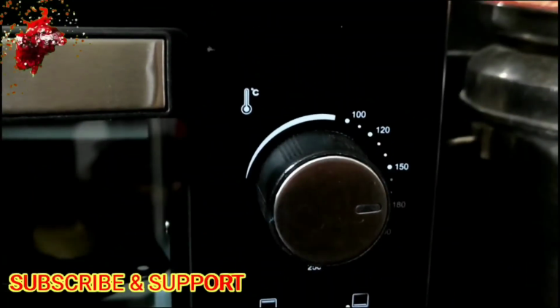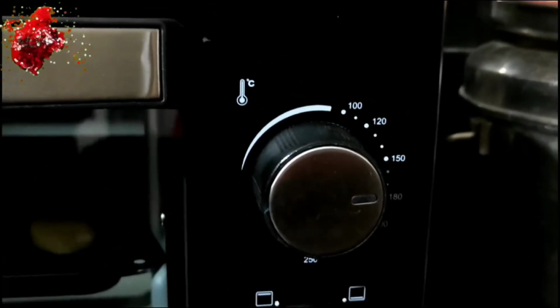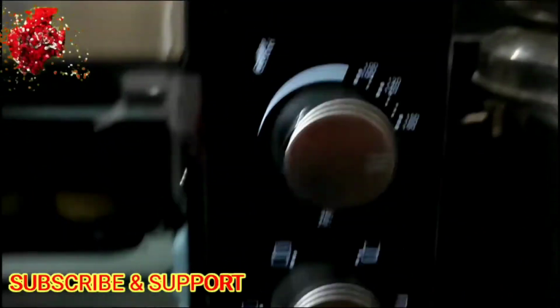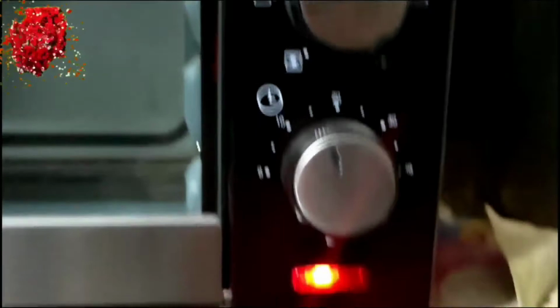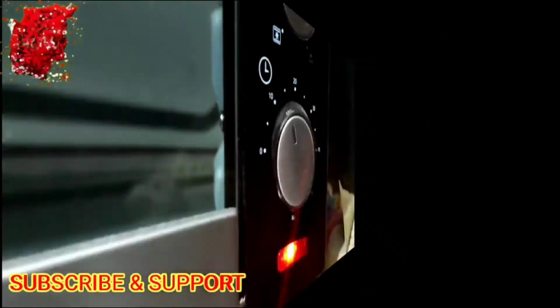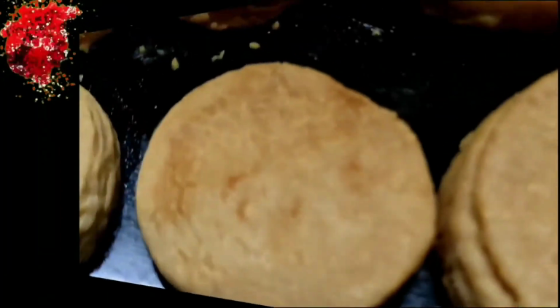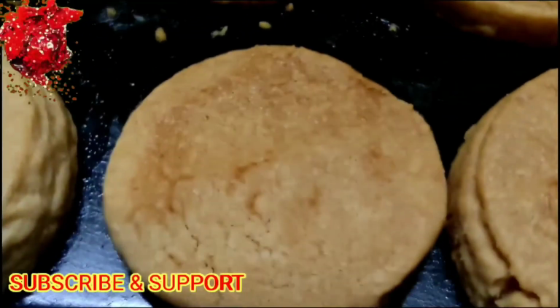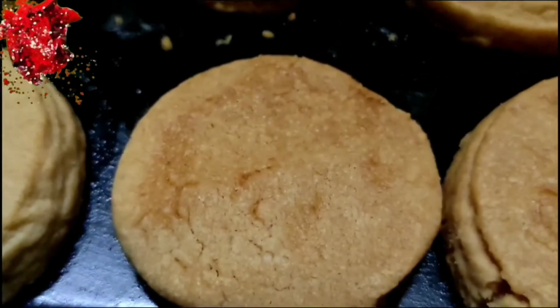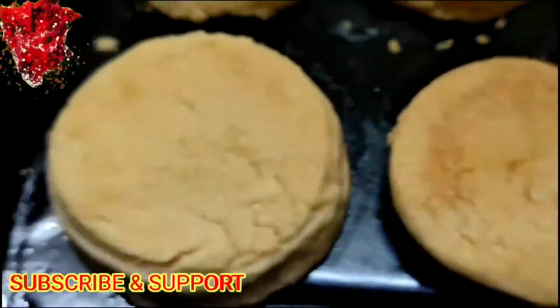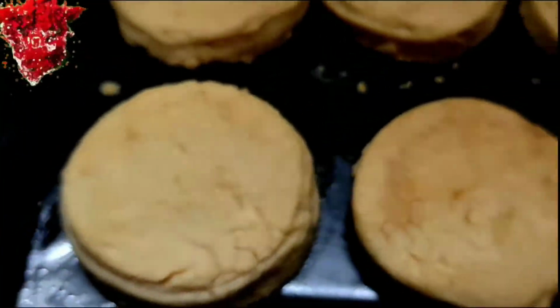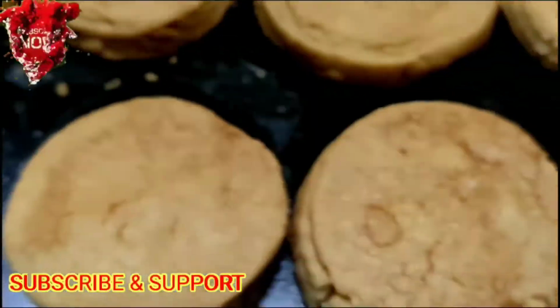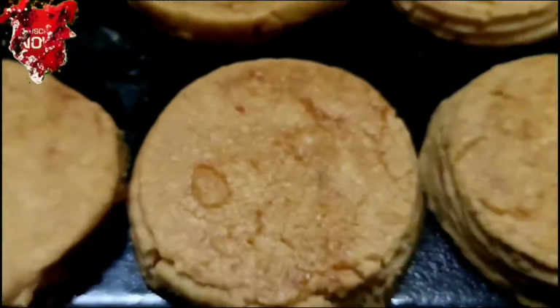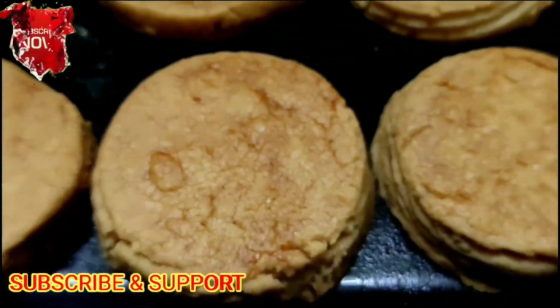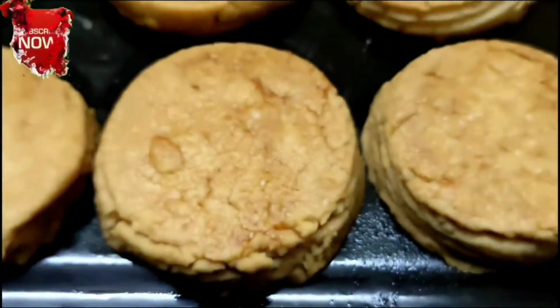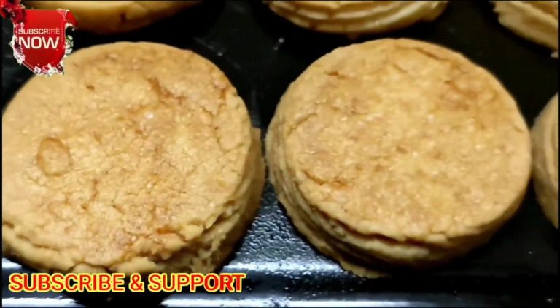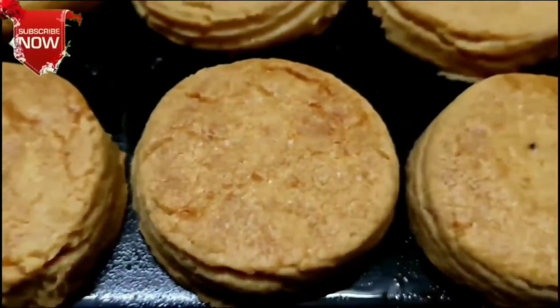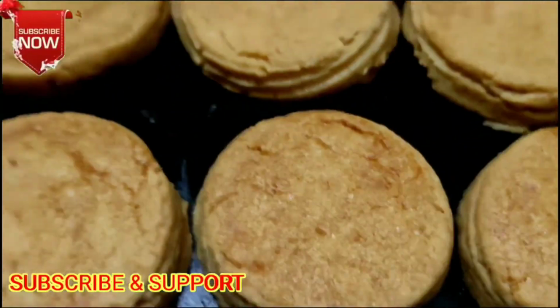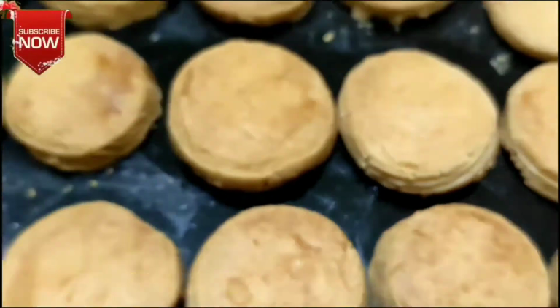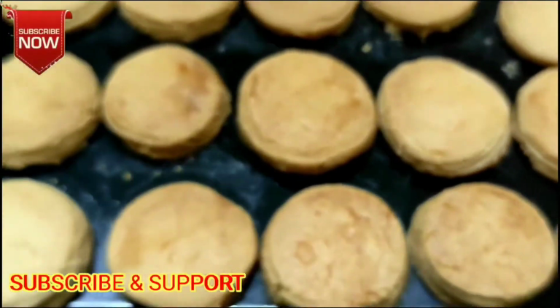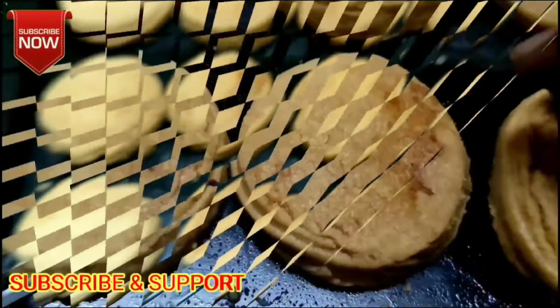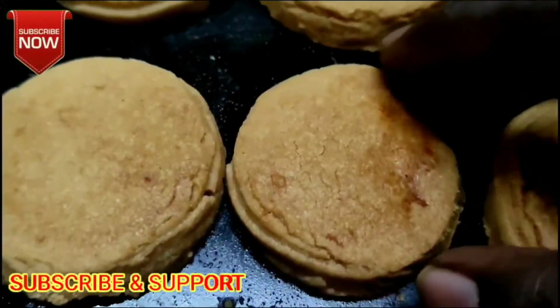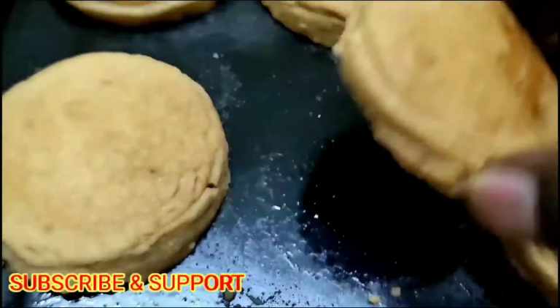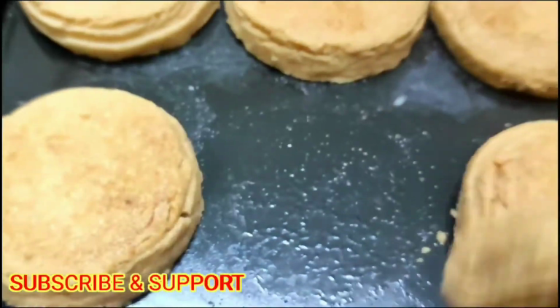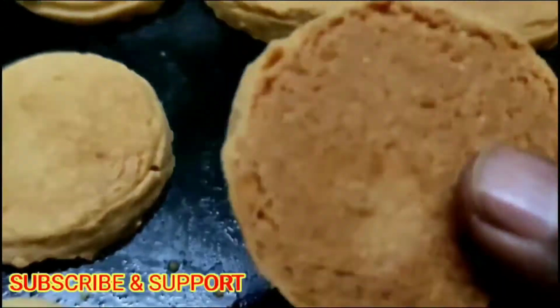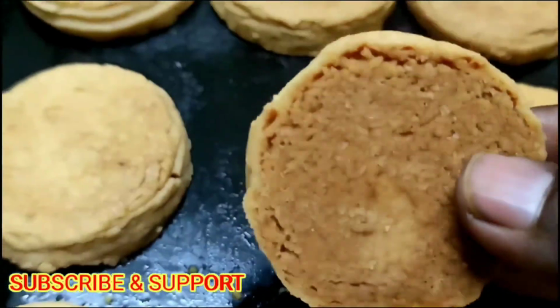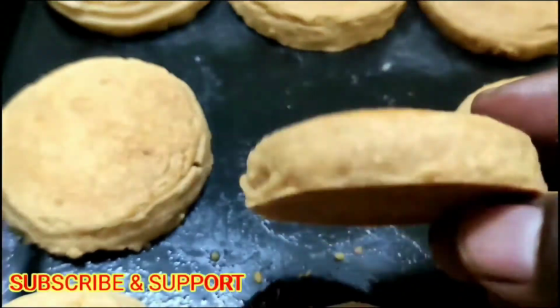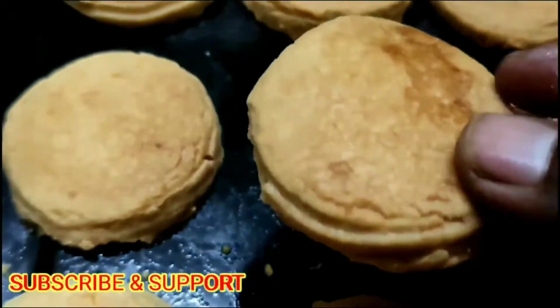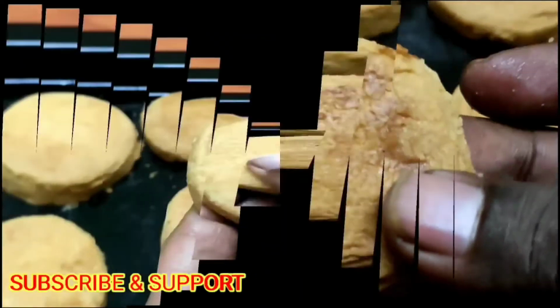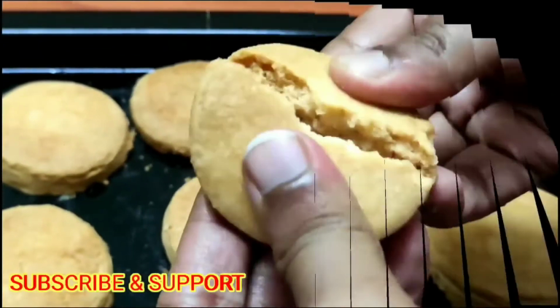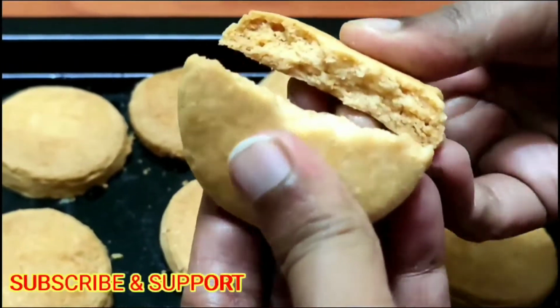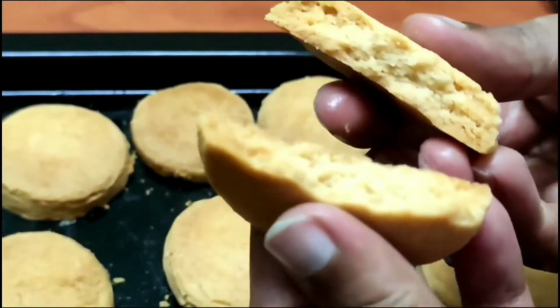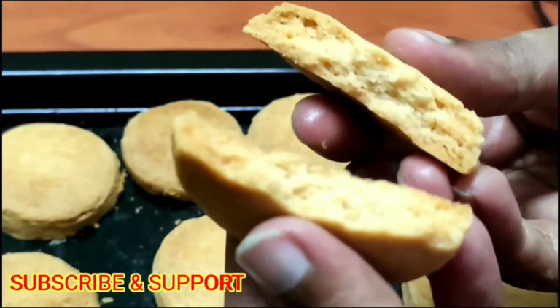After 20 minutes, look at this friends — these are the very tasty Usmania biscuits. I think lots of people love to have these biscuits with tea, right?